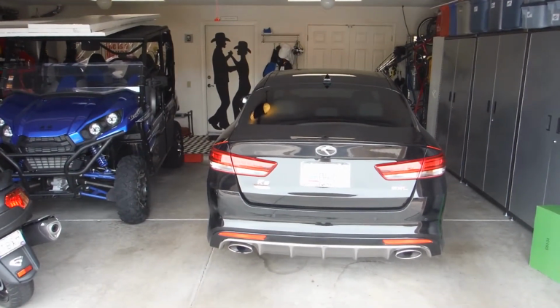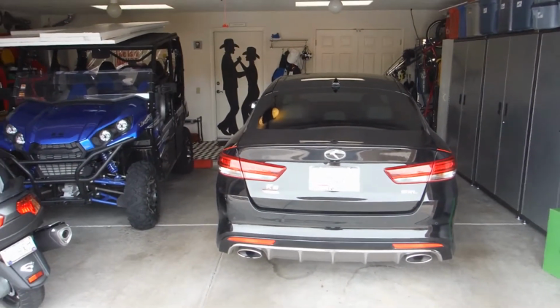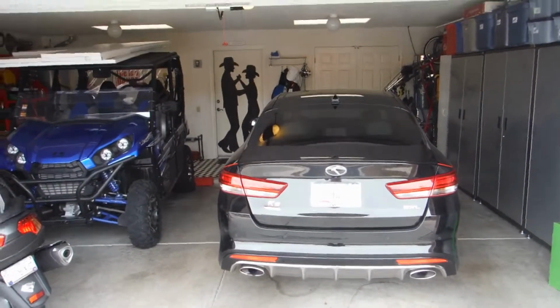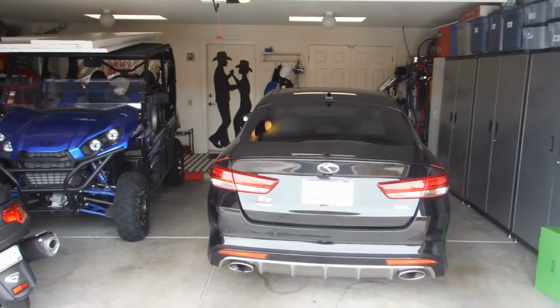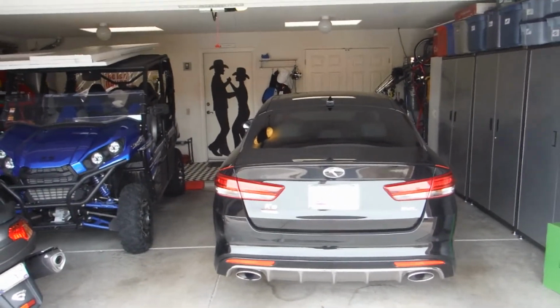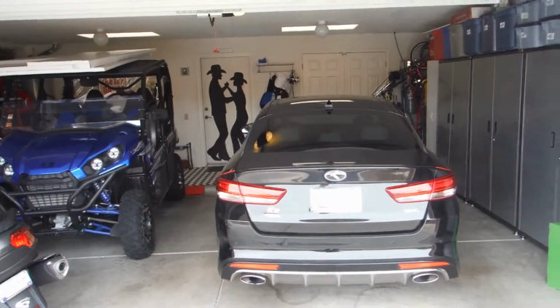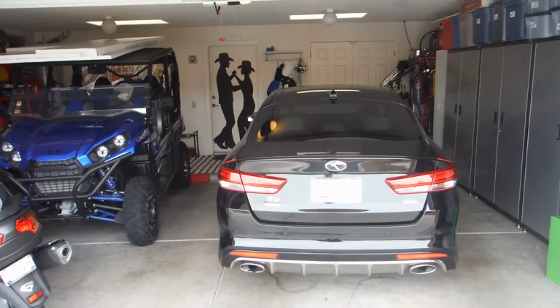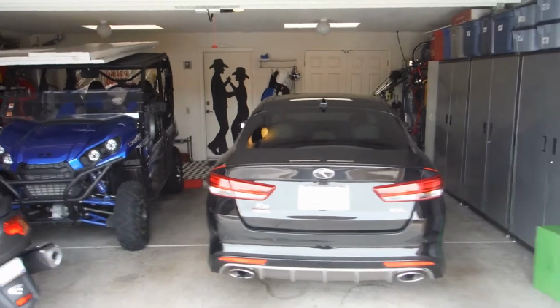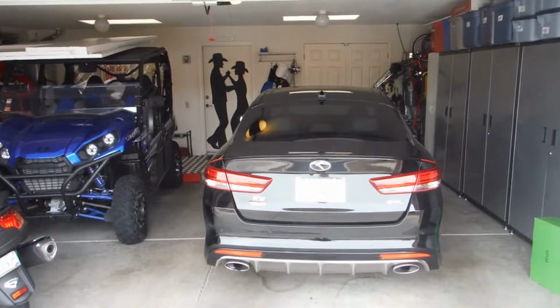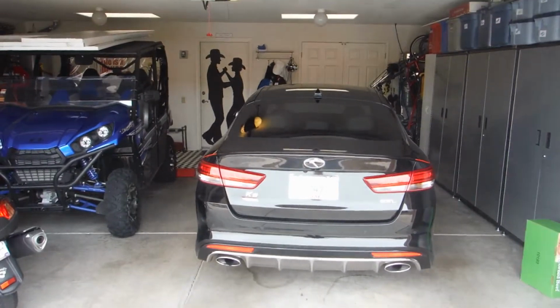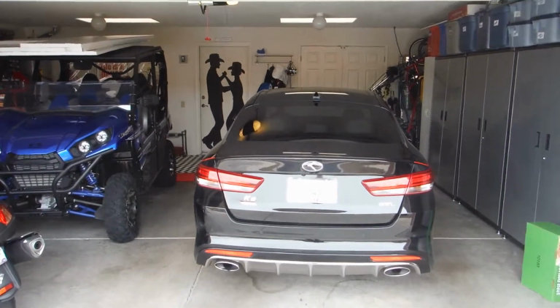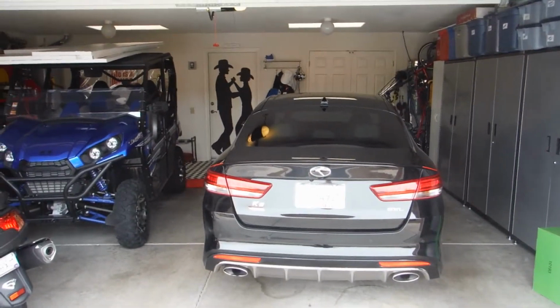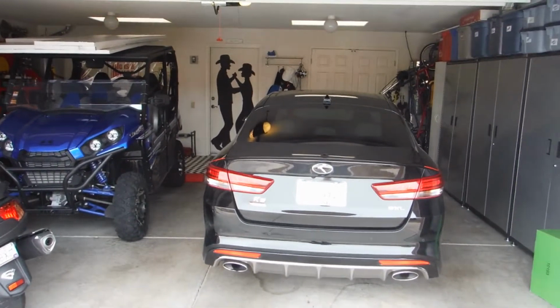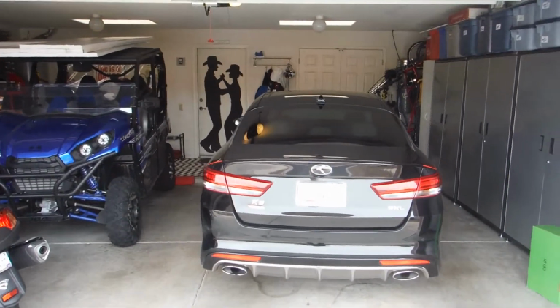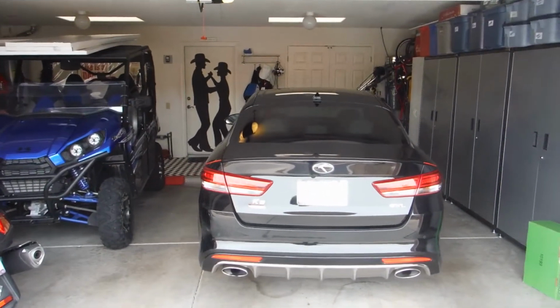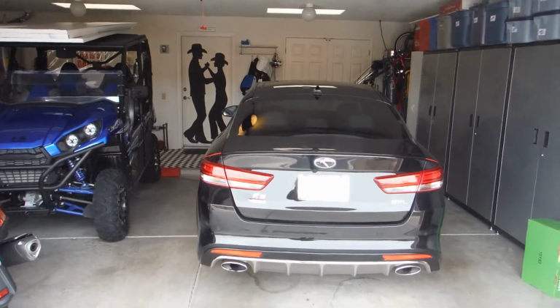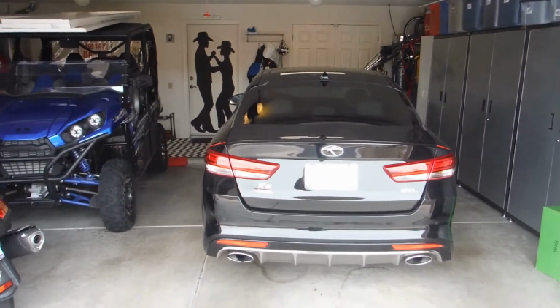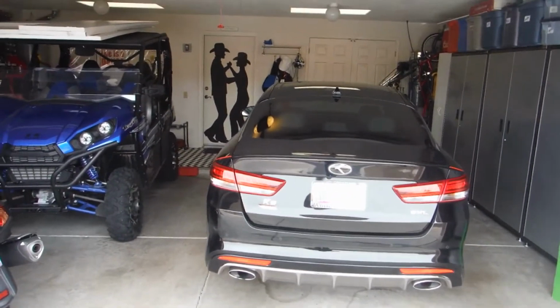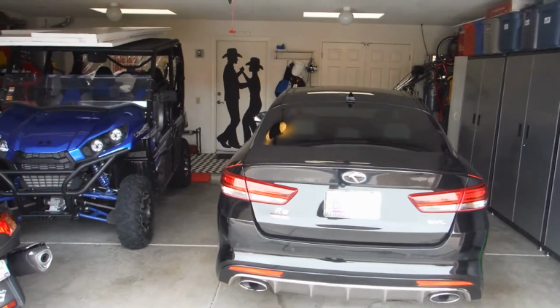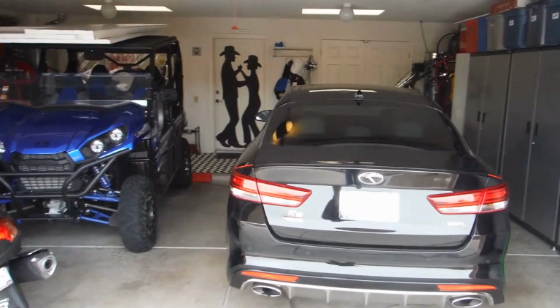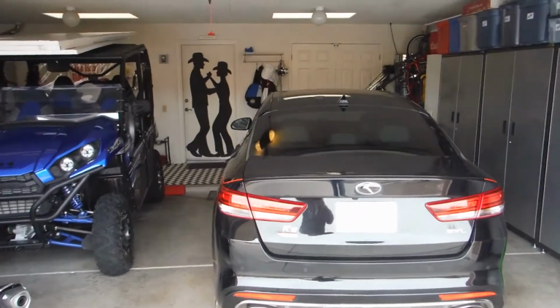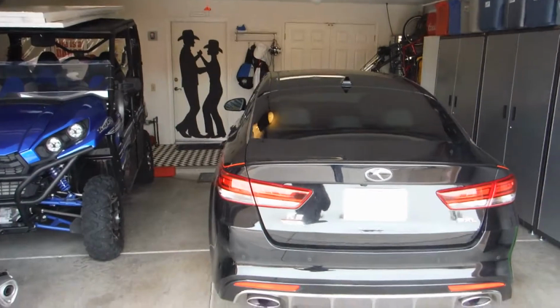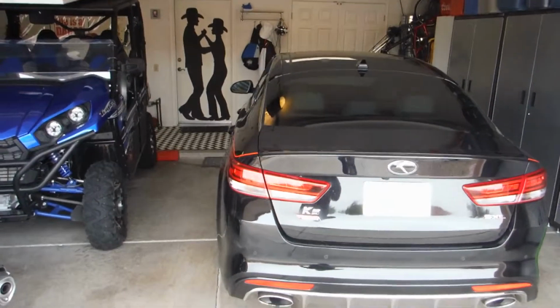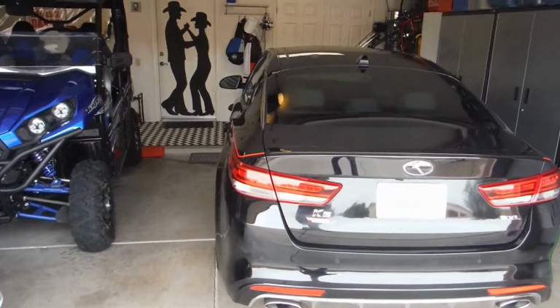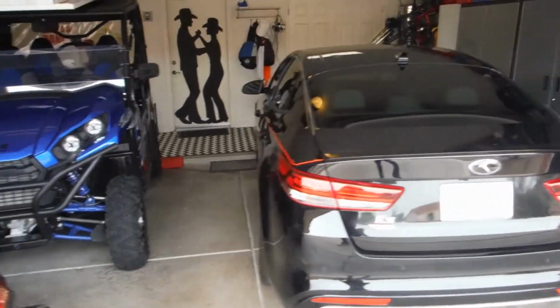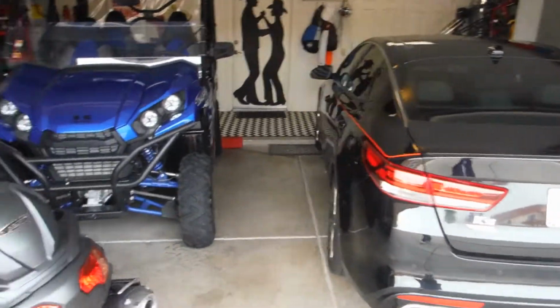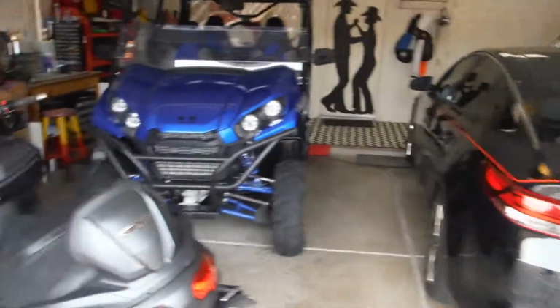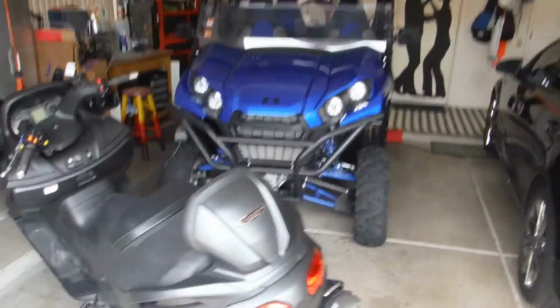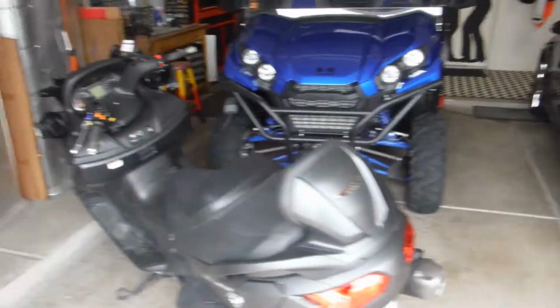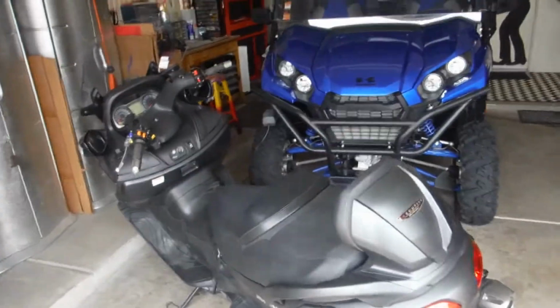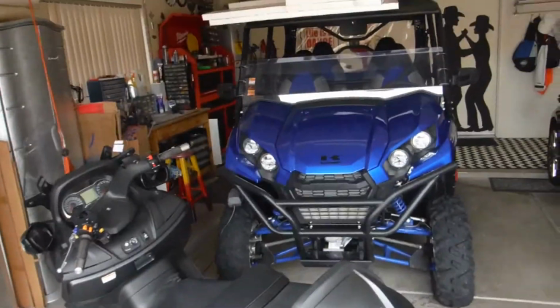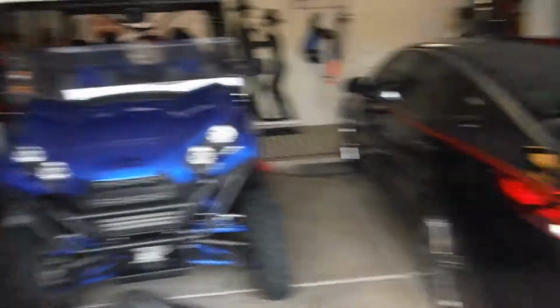Hey Vanessa, here's our car. I wanted to give you another shot of it. Again, 2017 Kia Optima.